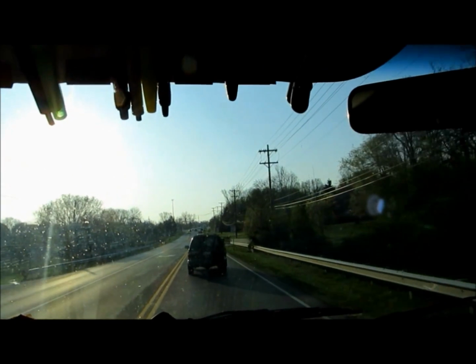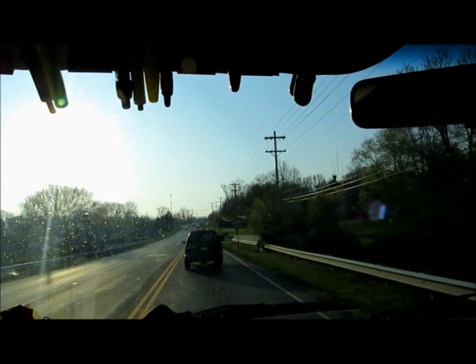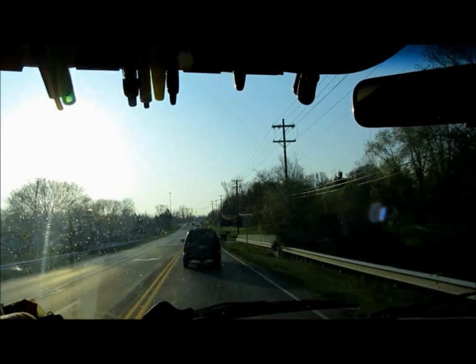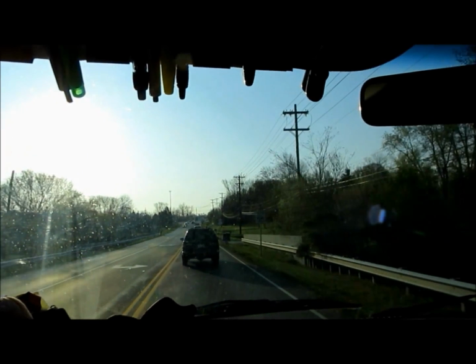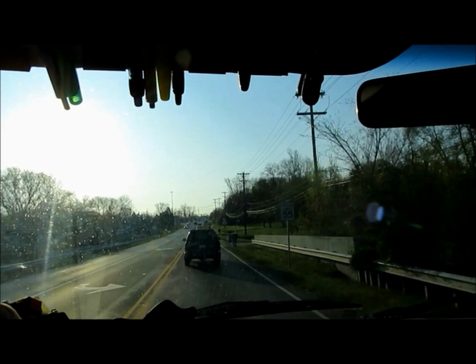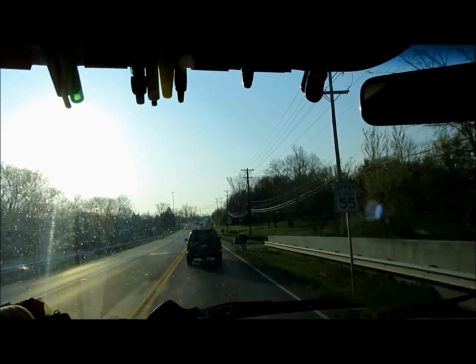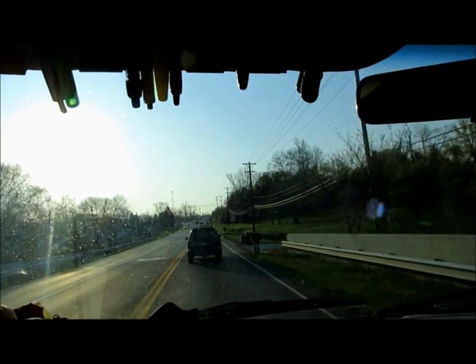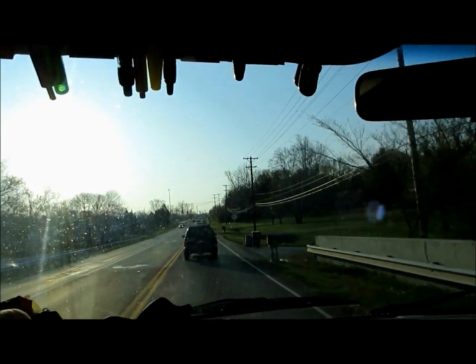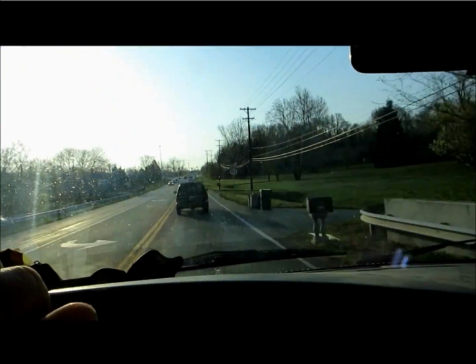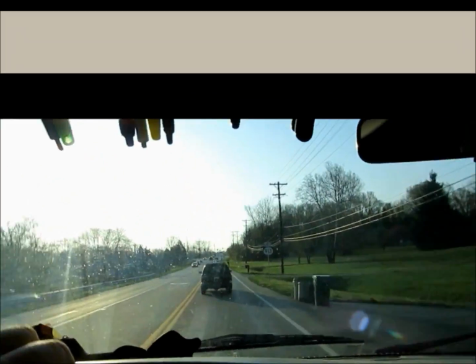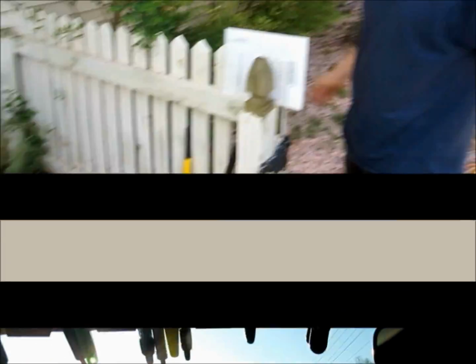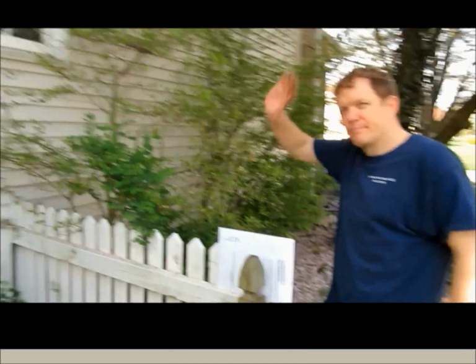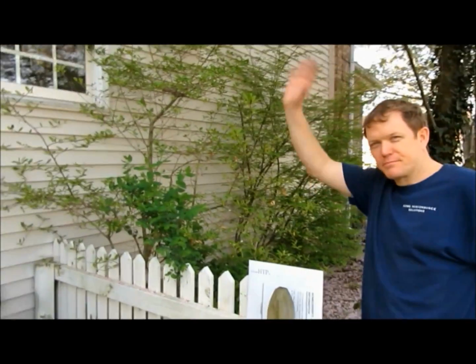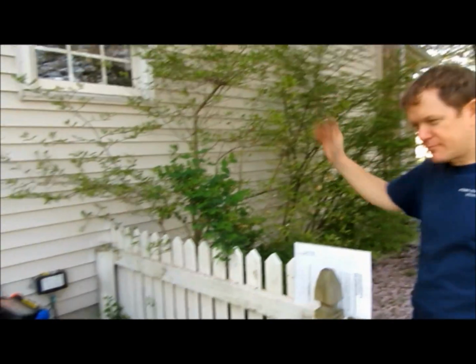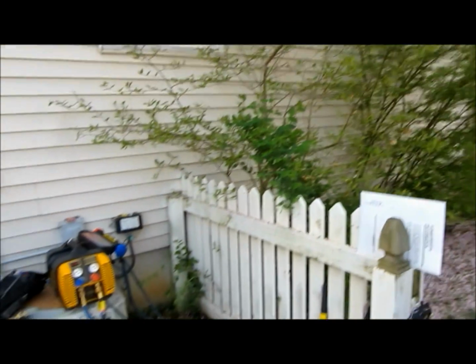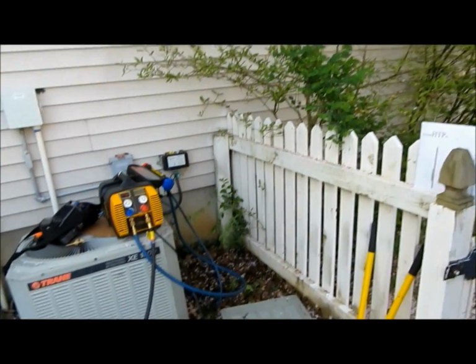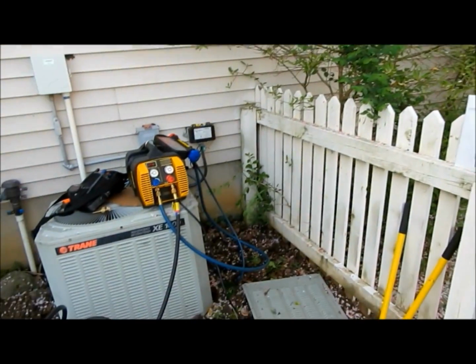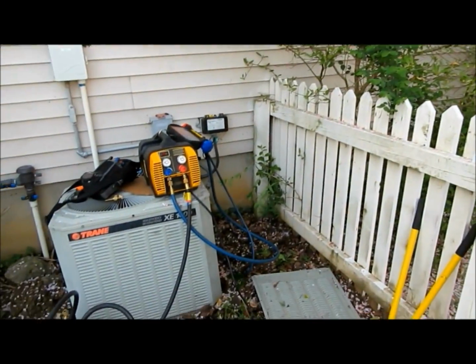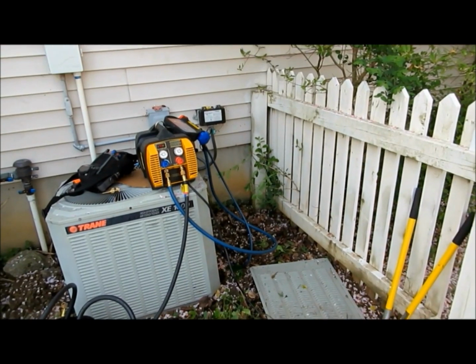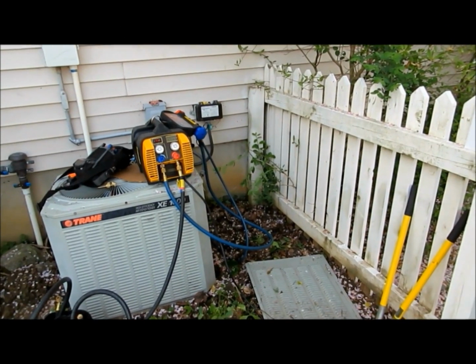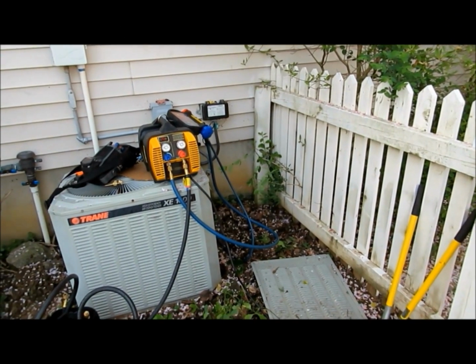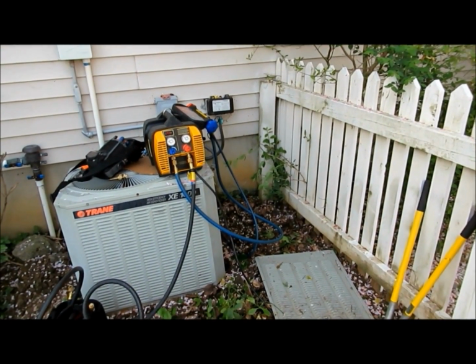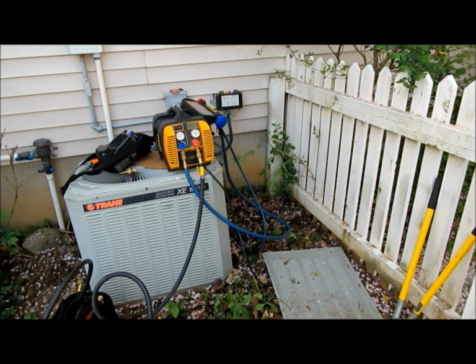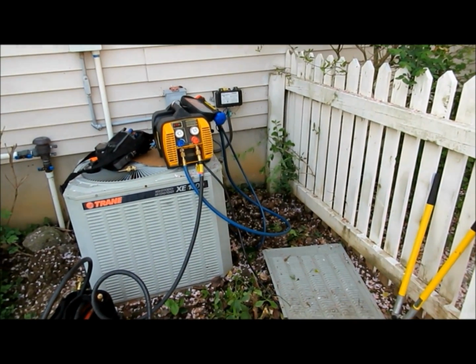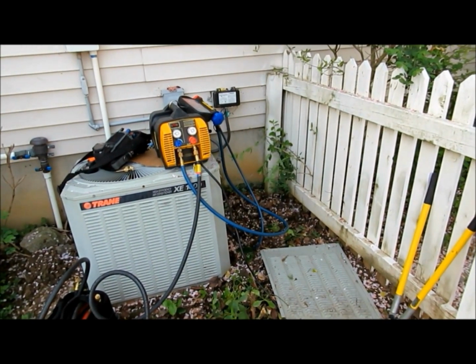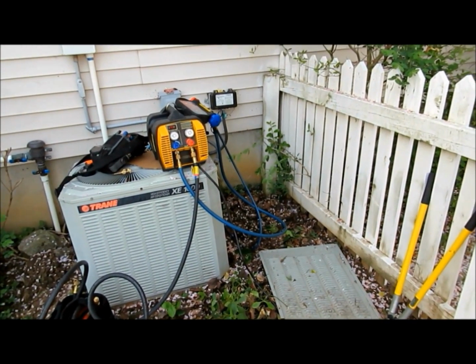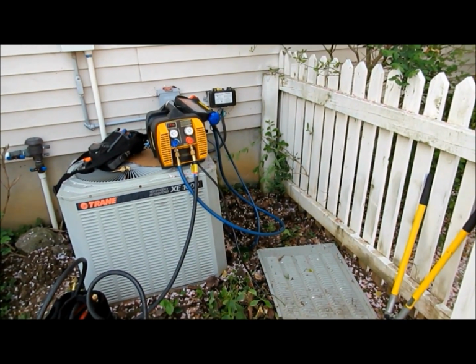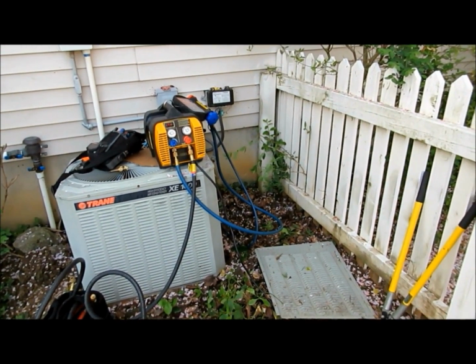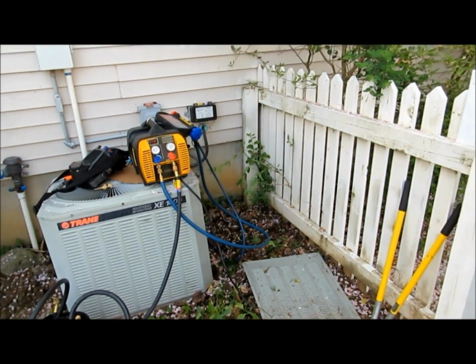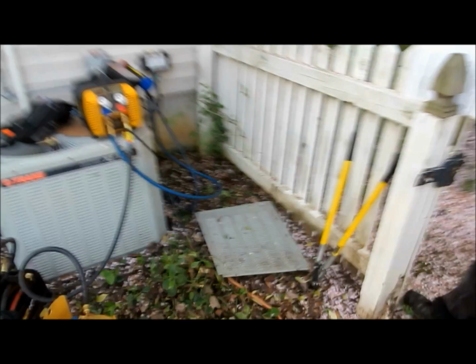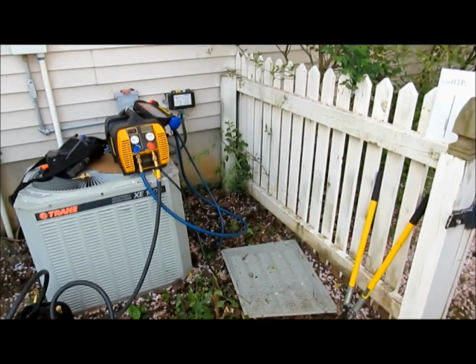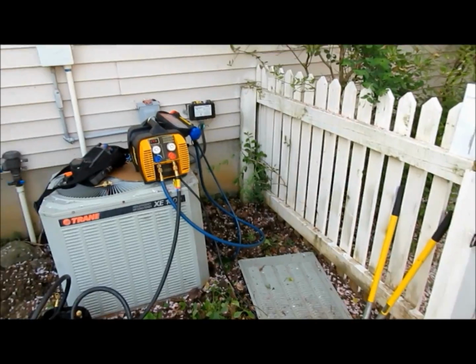Just an update - me and Eddie are out here recovering the refrigerant out of this old Trane. Let us get after it and we'll get back to you in a few minutes.